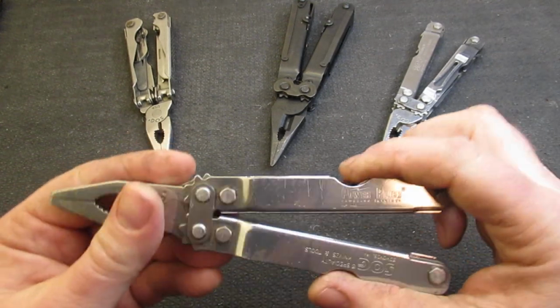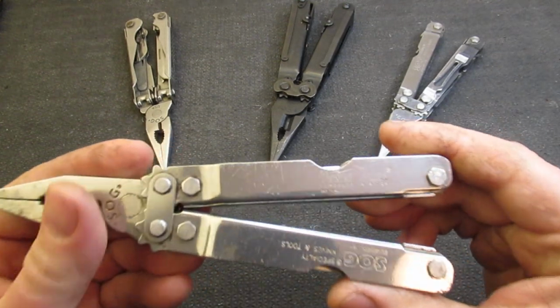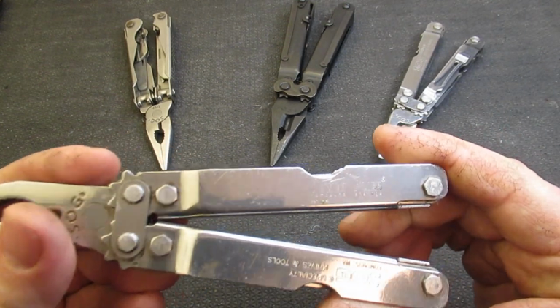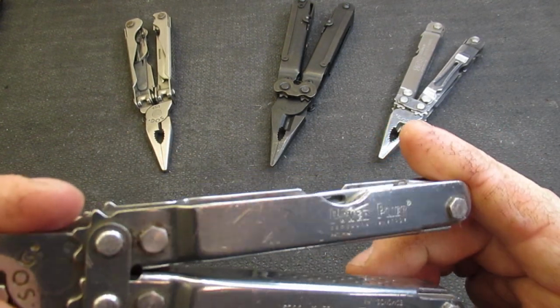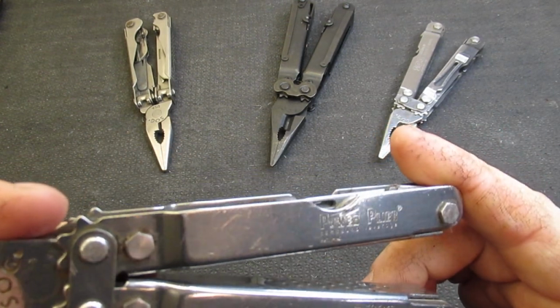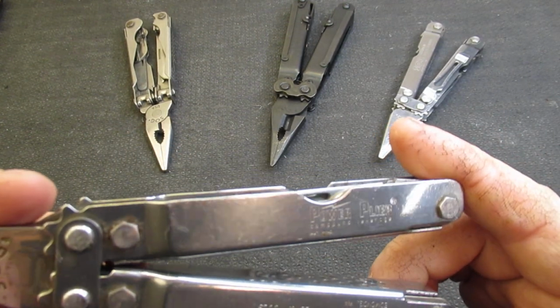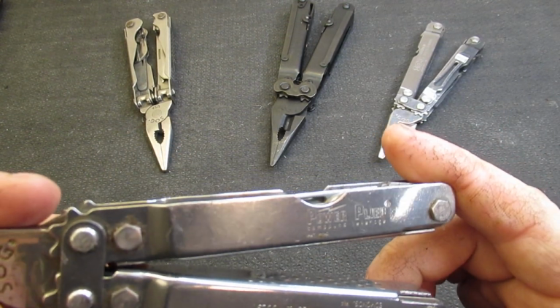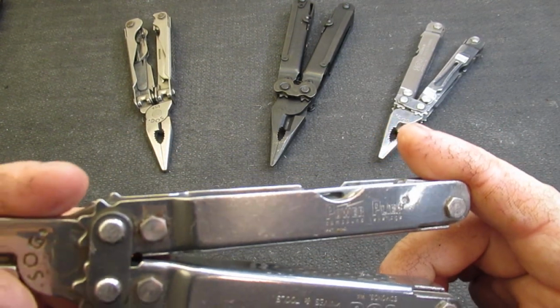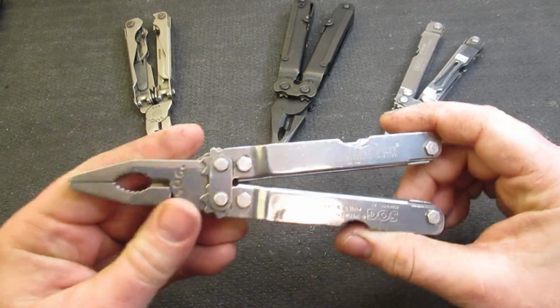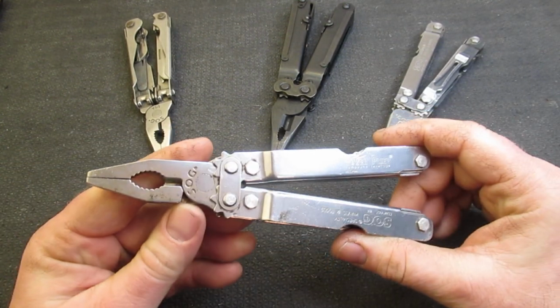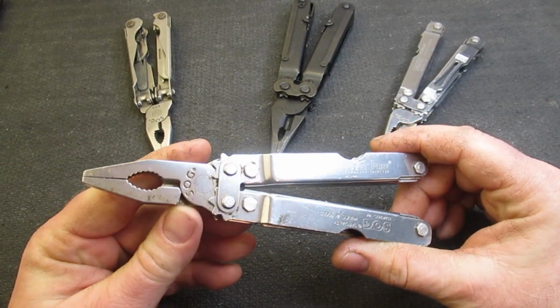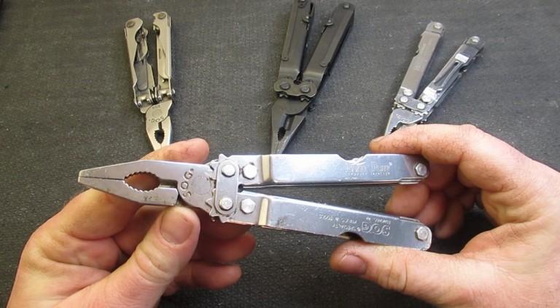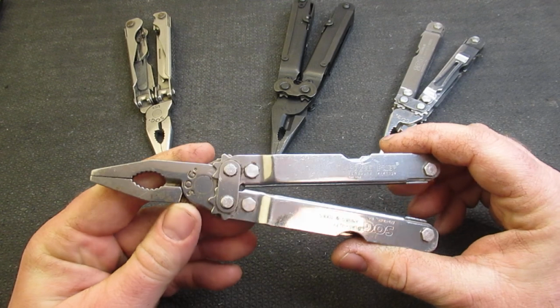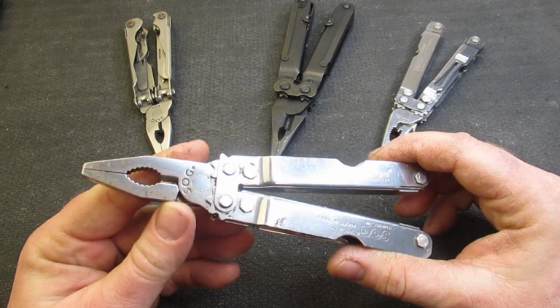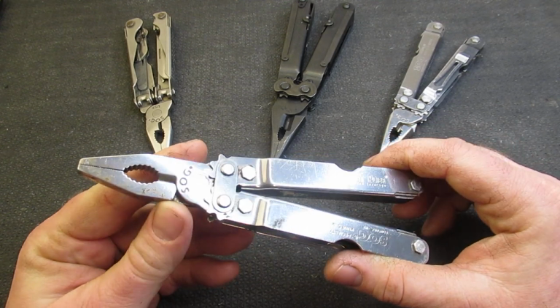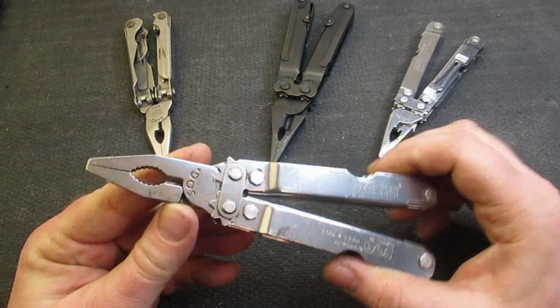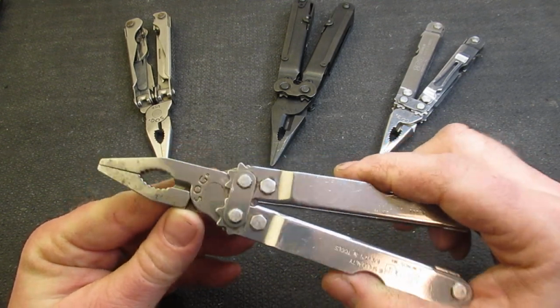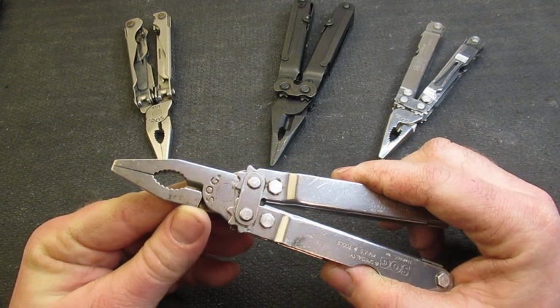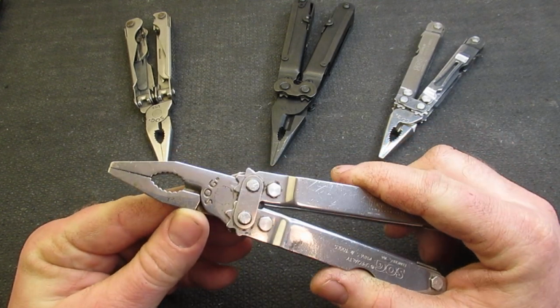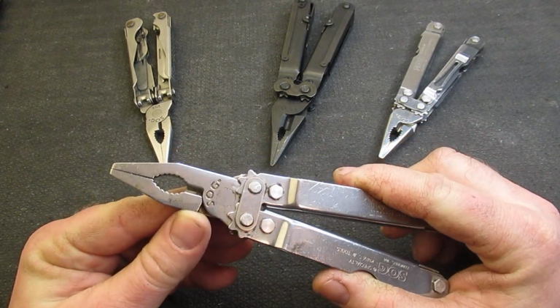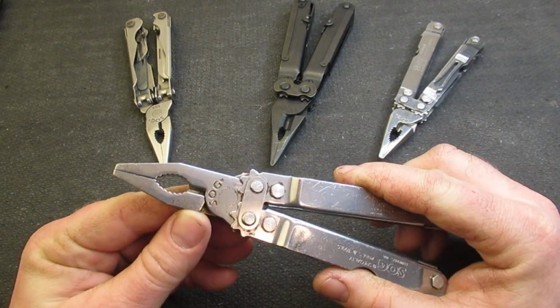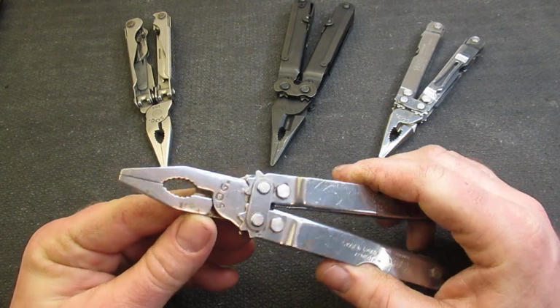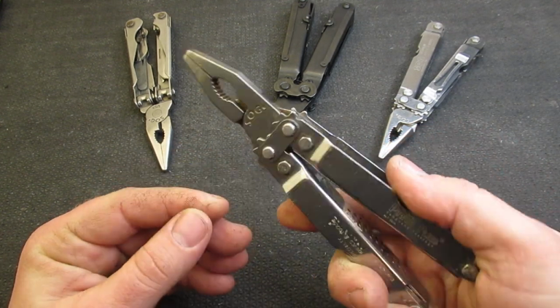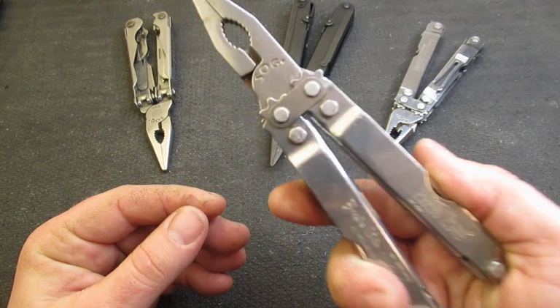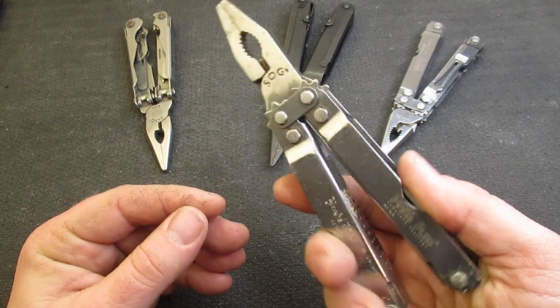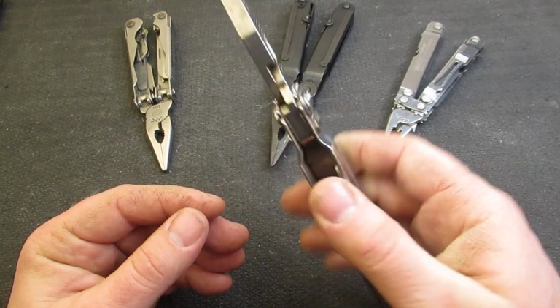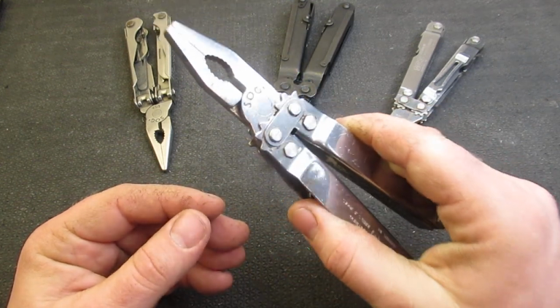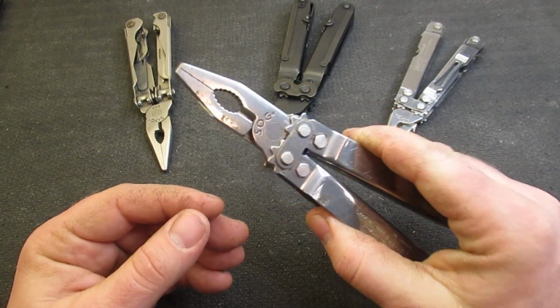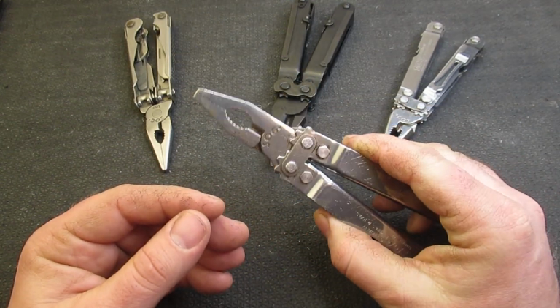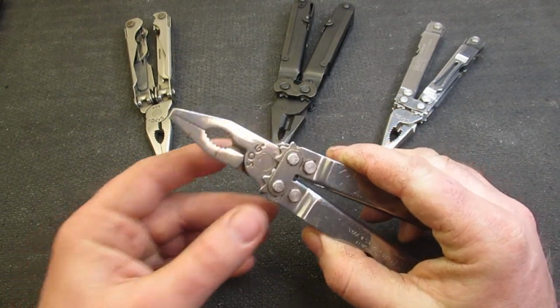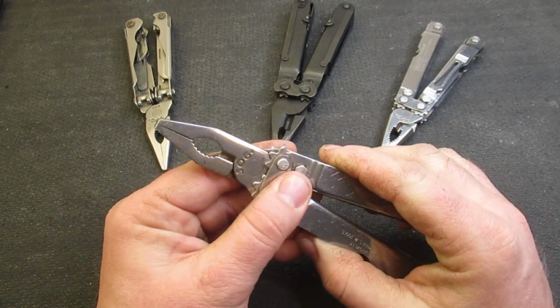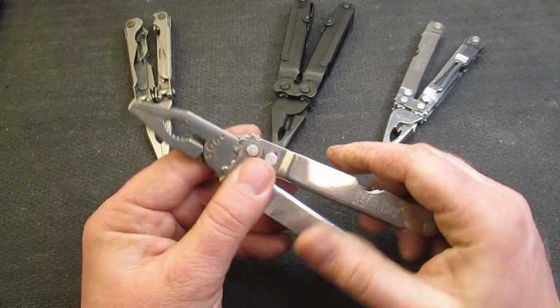Tonight we have the SOG Power Plier. This is a great multi-tool, and I'm going to be explaining why you need to add one of these to your collection. Of course, everyone needs just one more multi-tool to add to their collection.